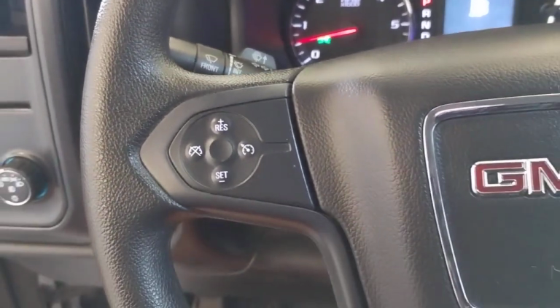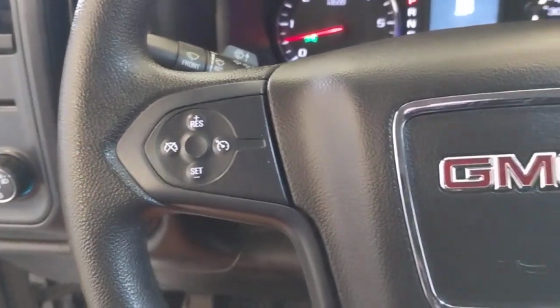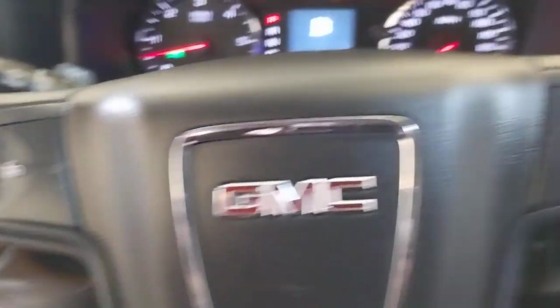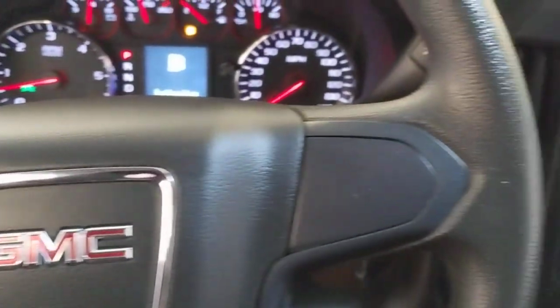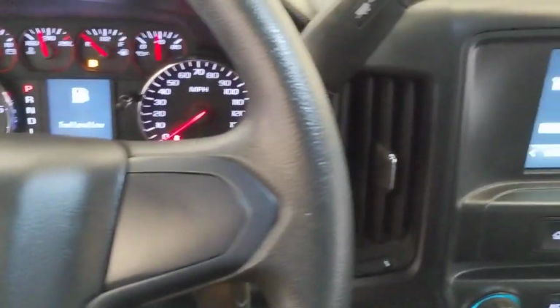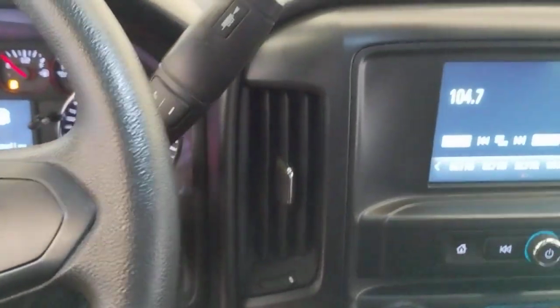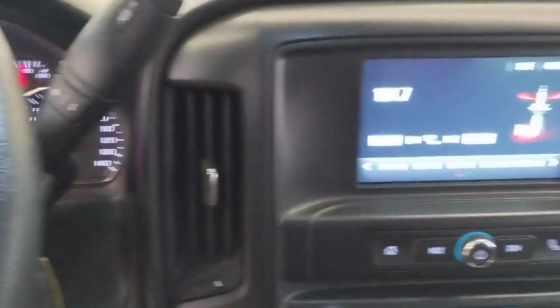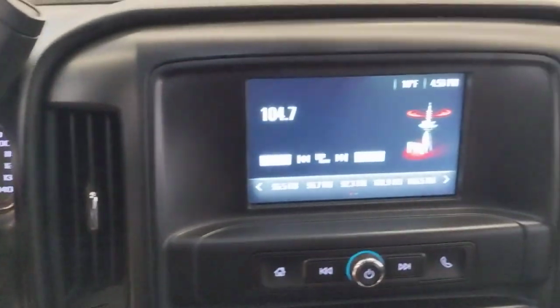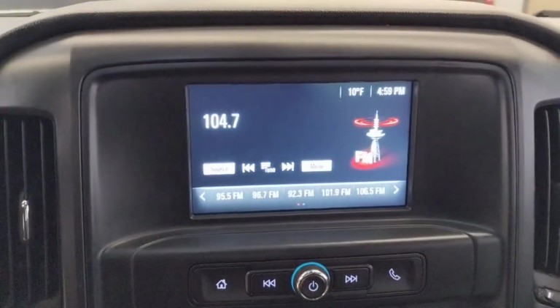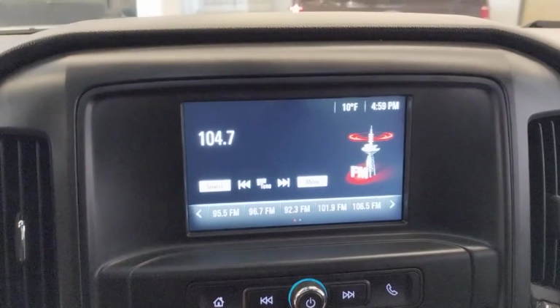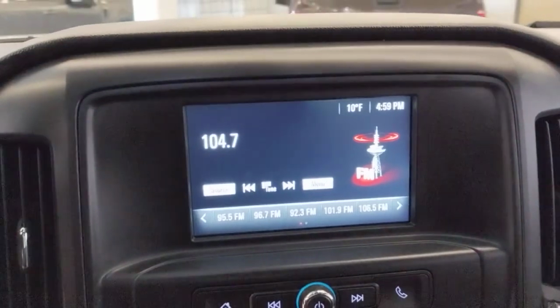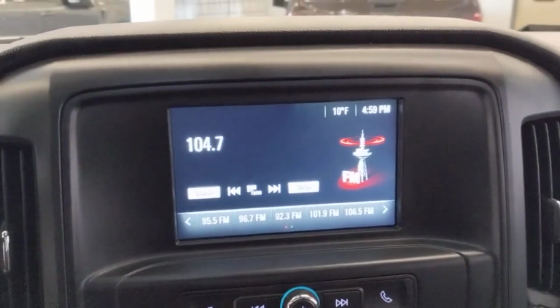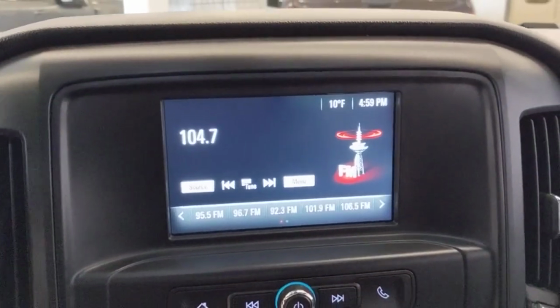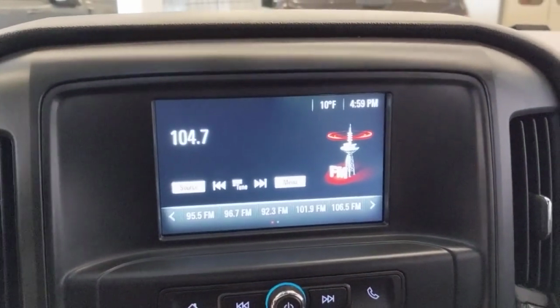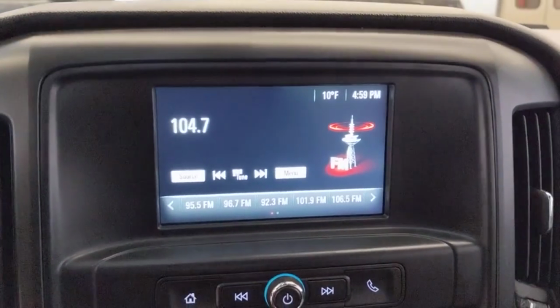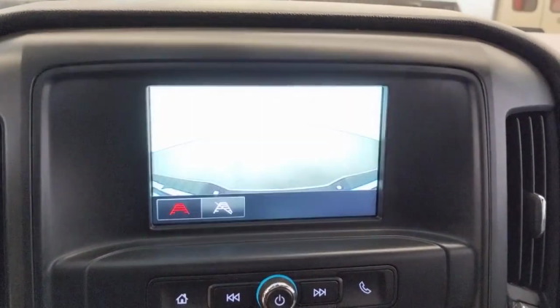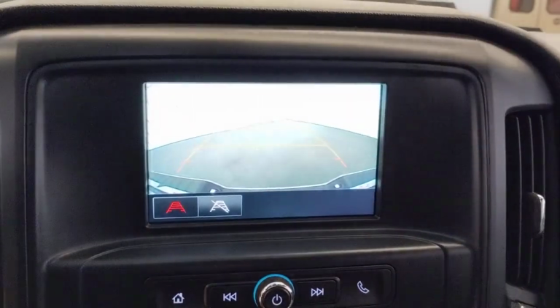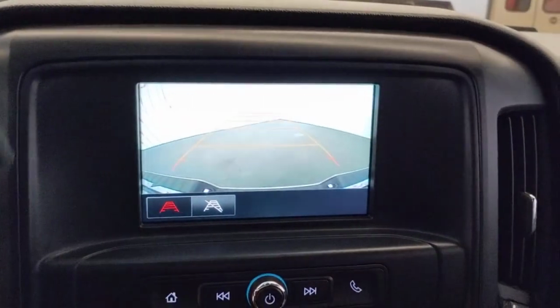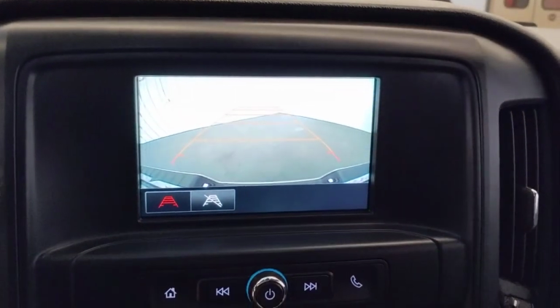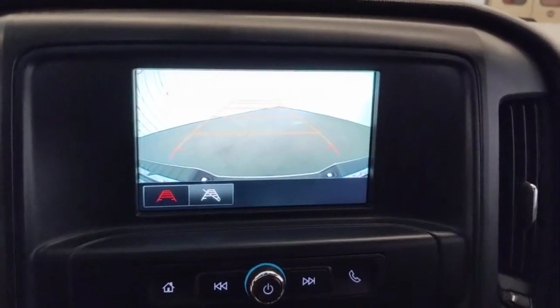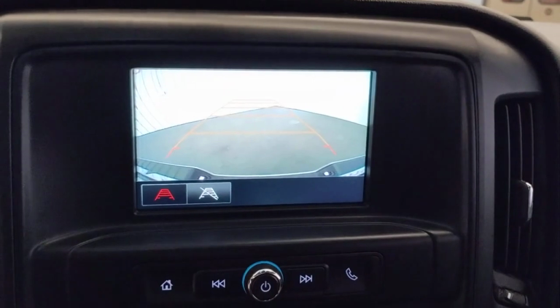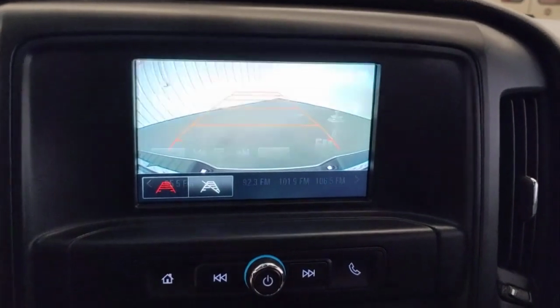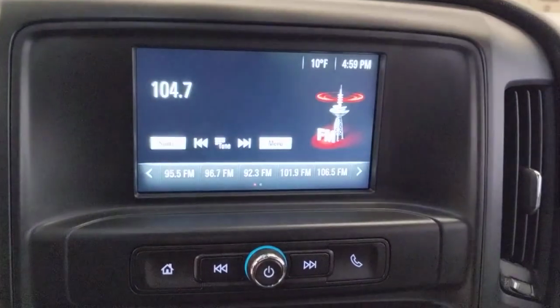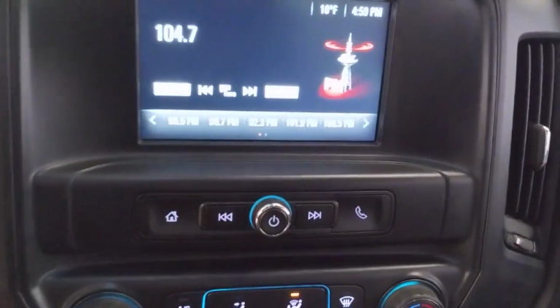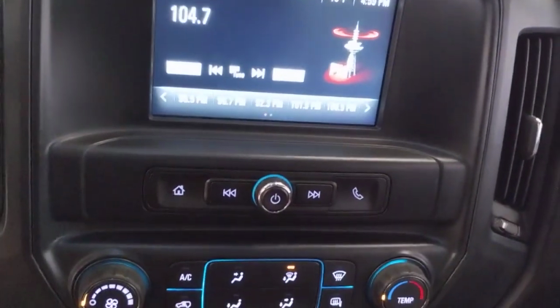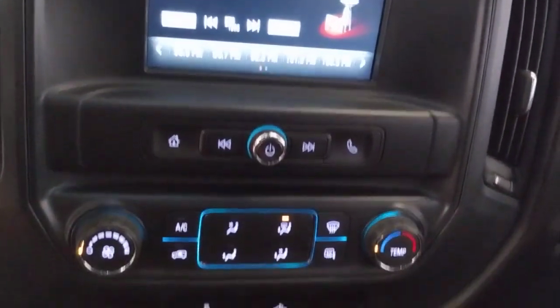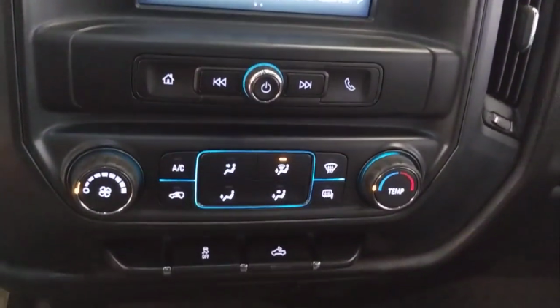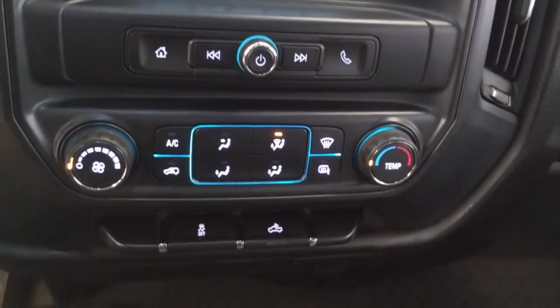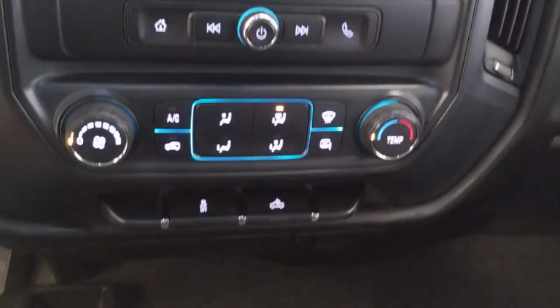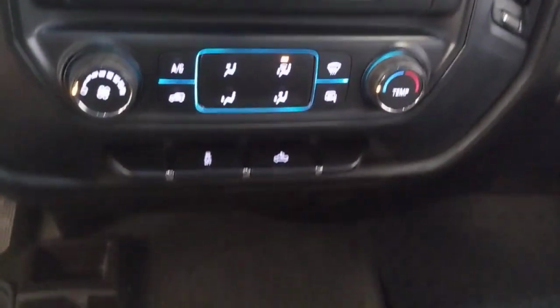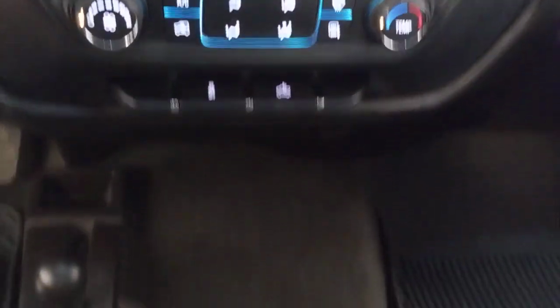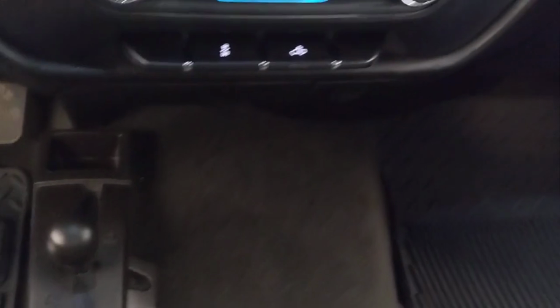Keyless entry, 4x4, fog lamps, bed liner, heated mirrors, electronic stability control, aluminum wheels, steering wheel audio controls, locking limited slip differential, running boards, sidesteps.